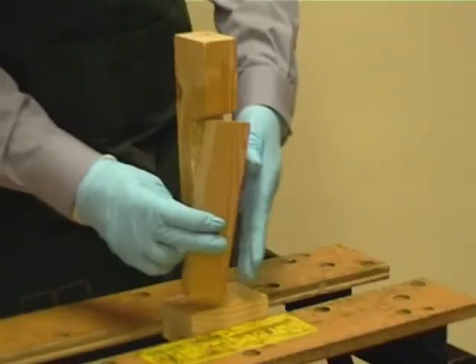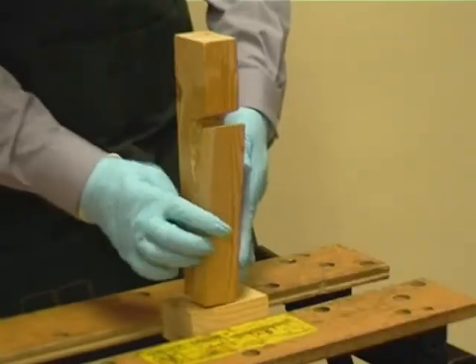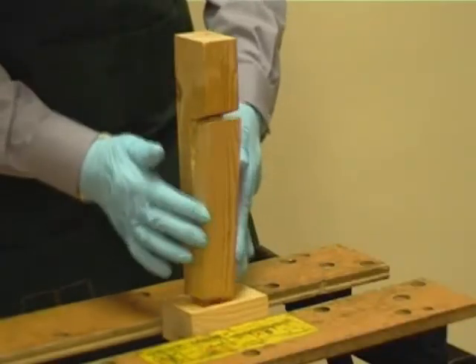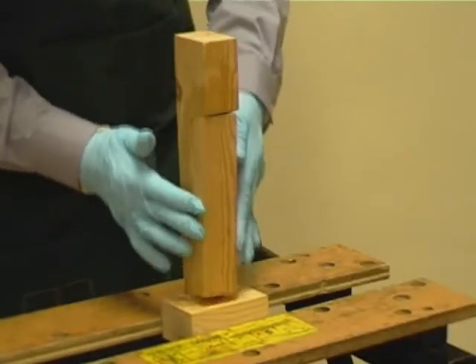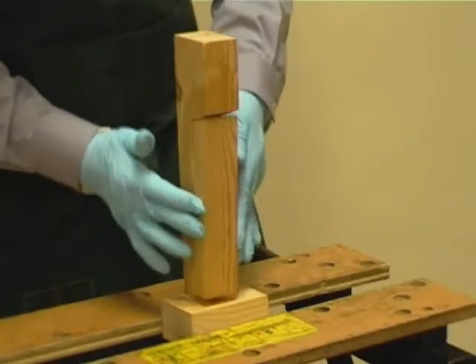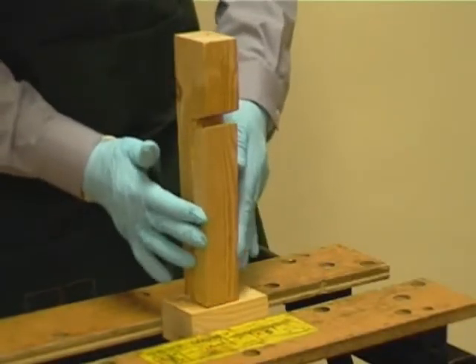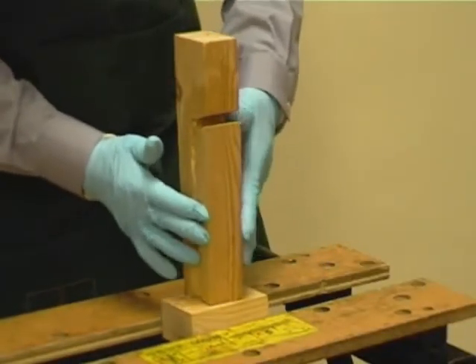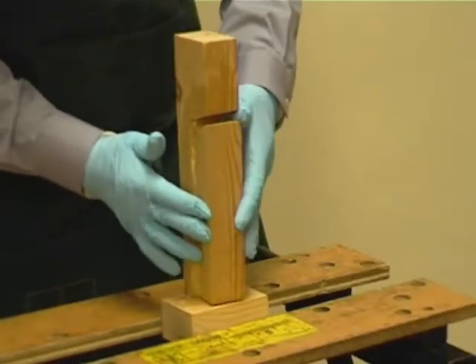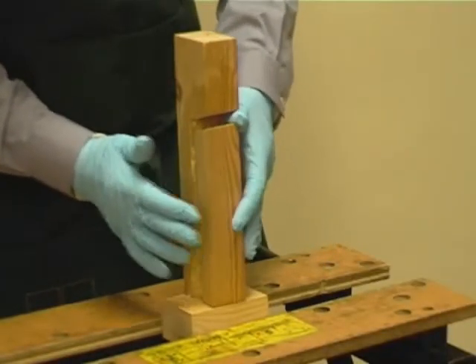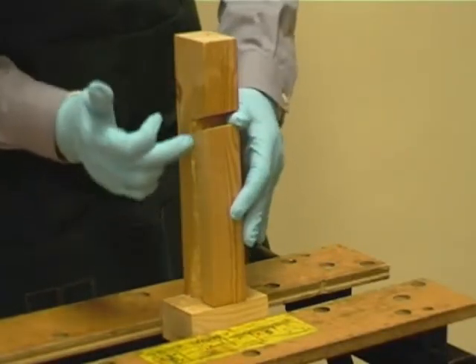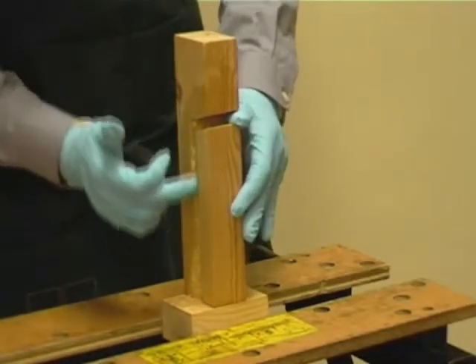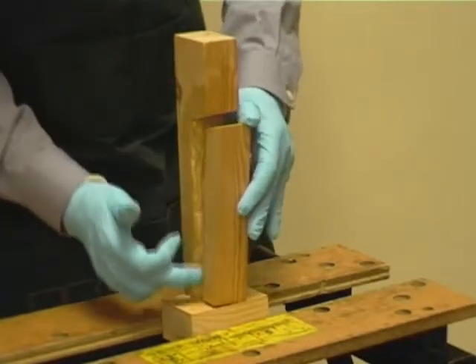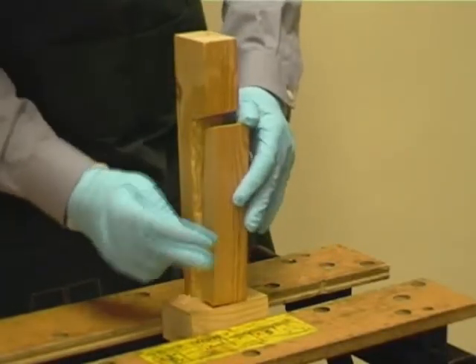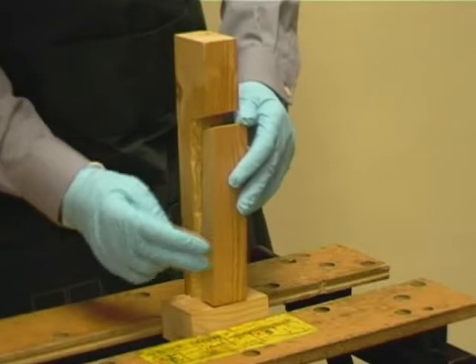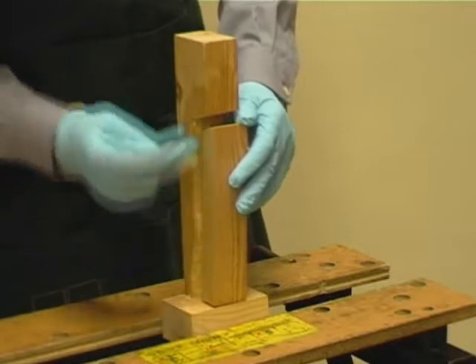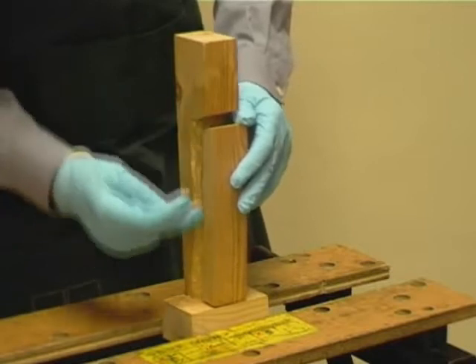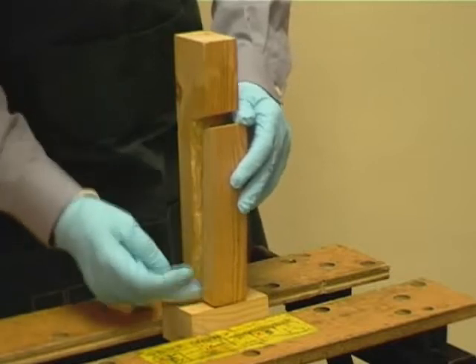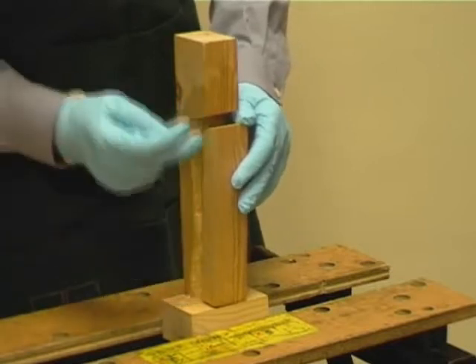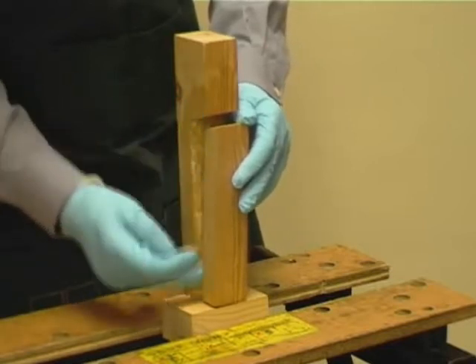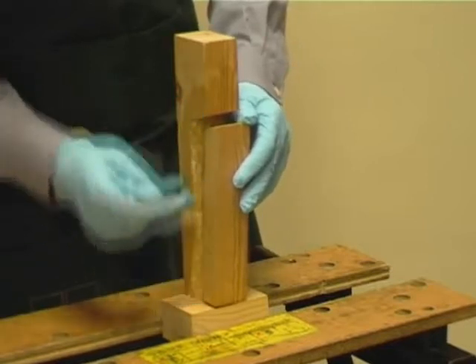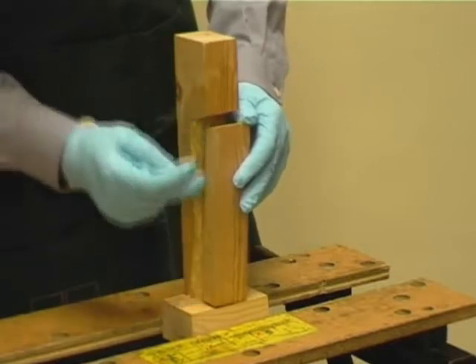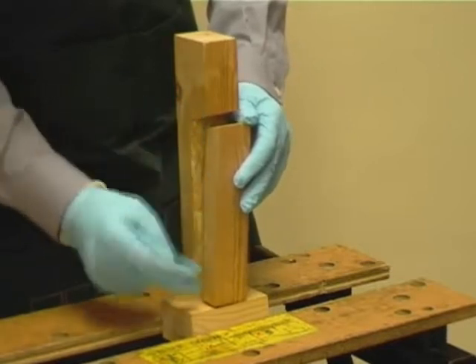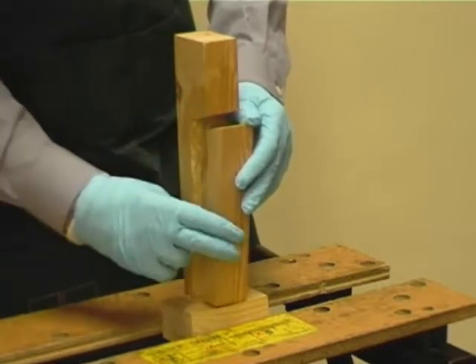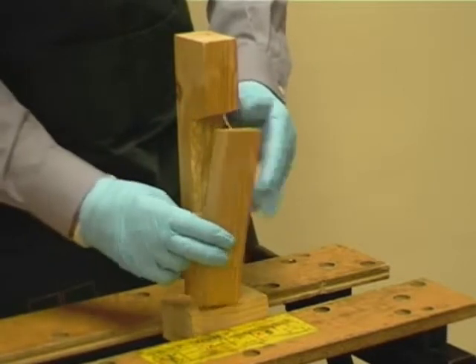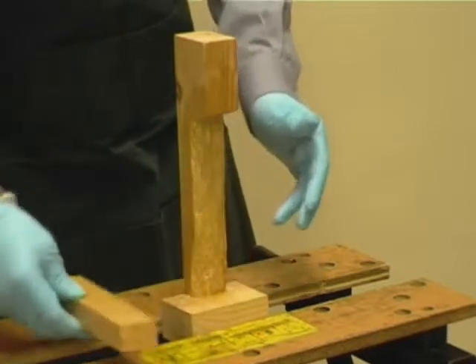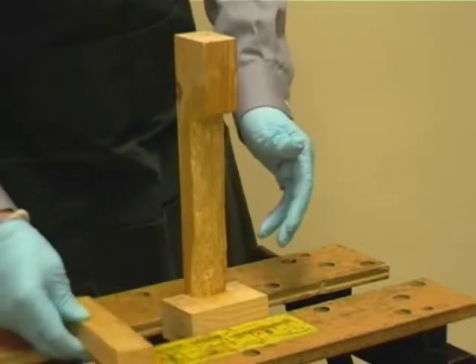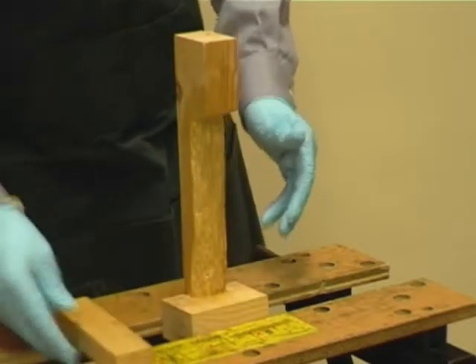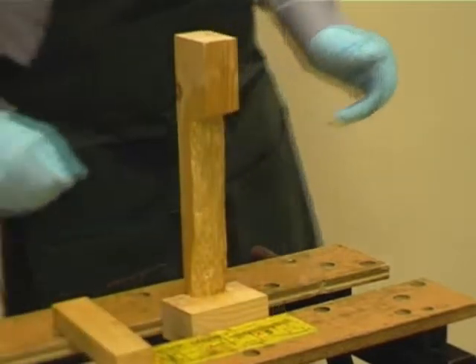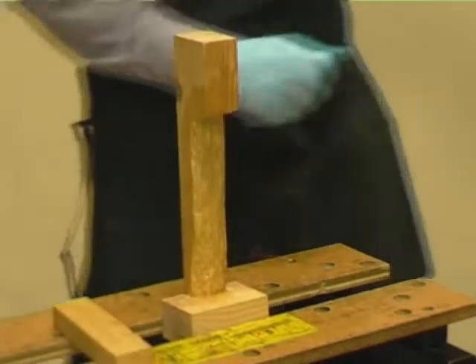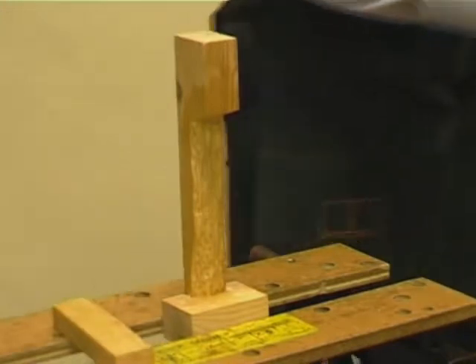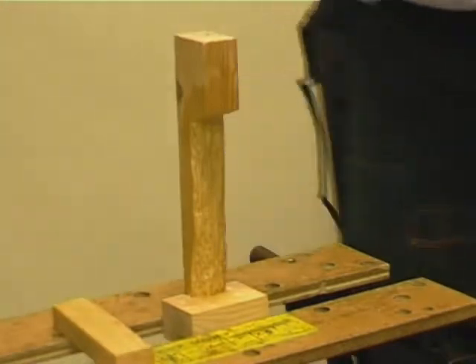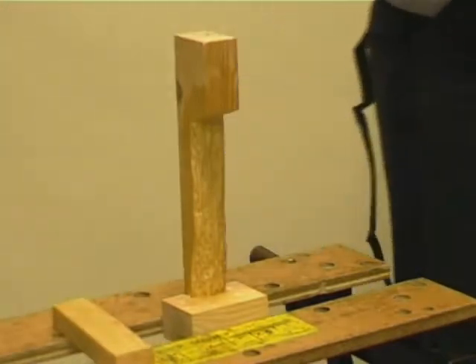When using the timber splice, we must make sure there is a minimum joint of 5mm between the old and new timber and apply the bed of resin to all contact sides.